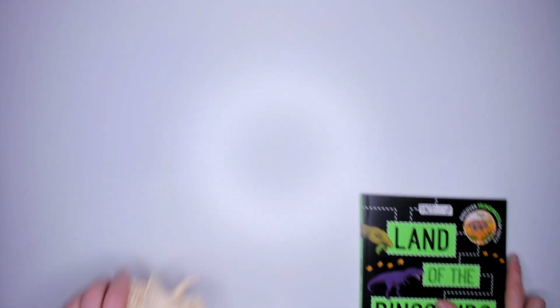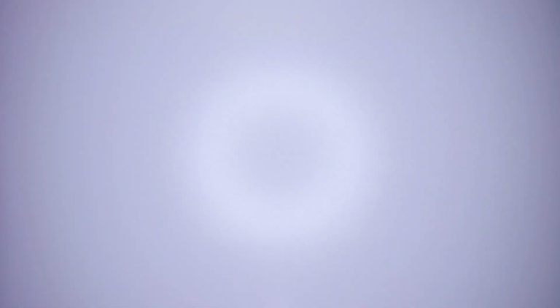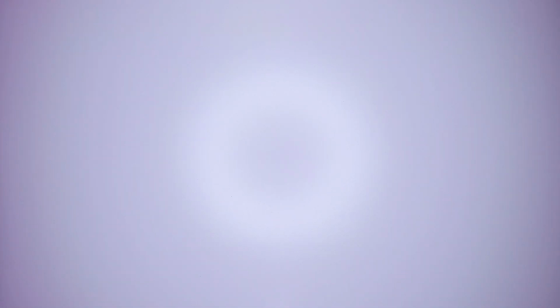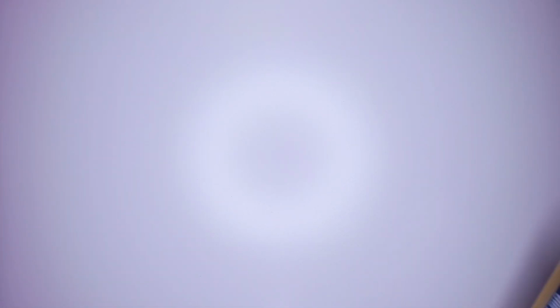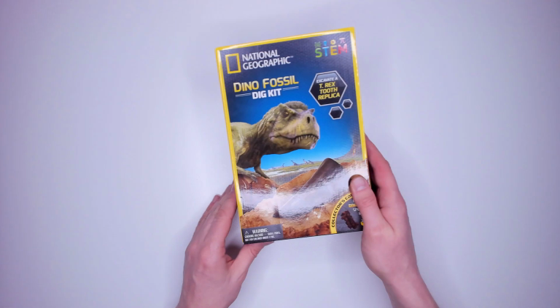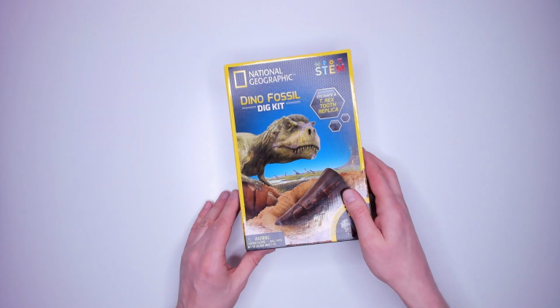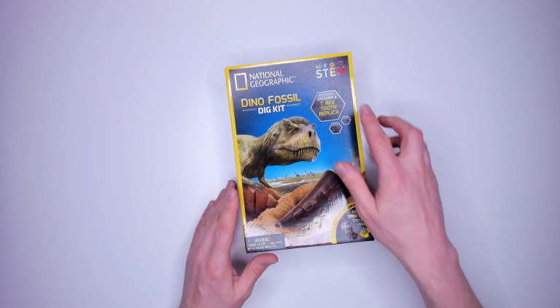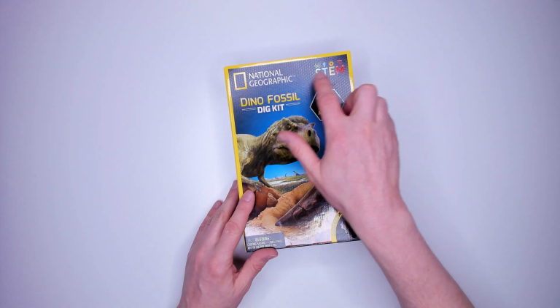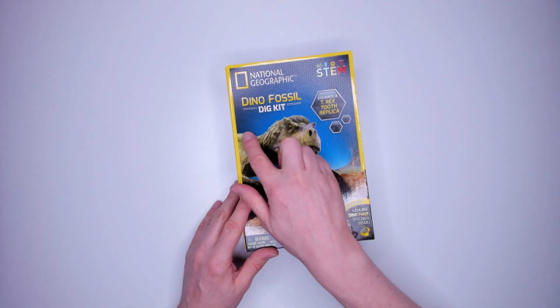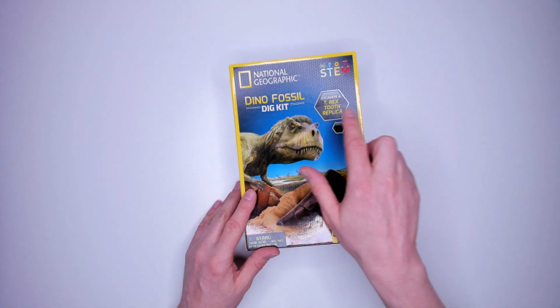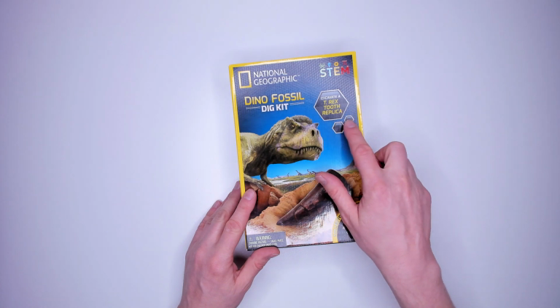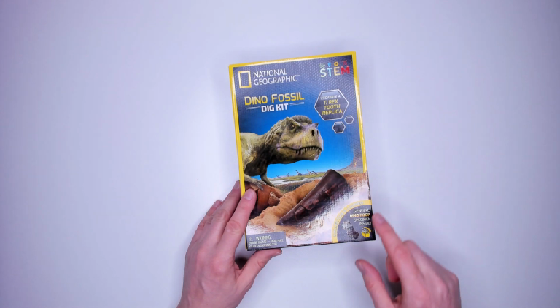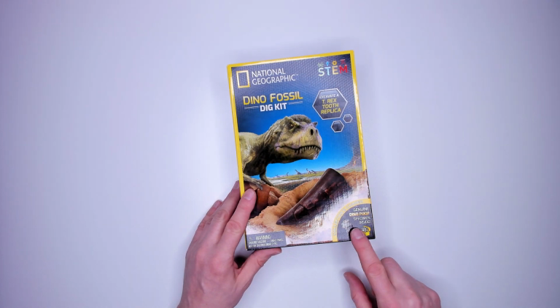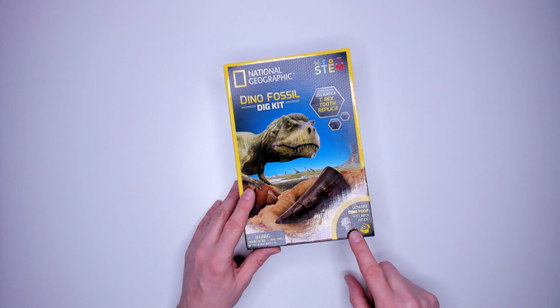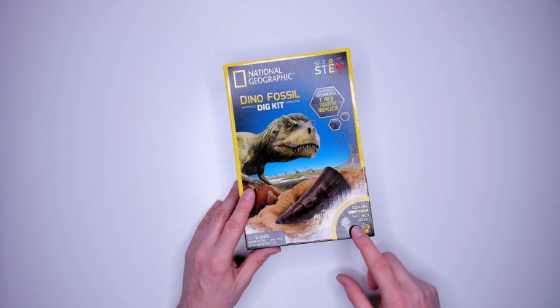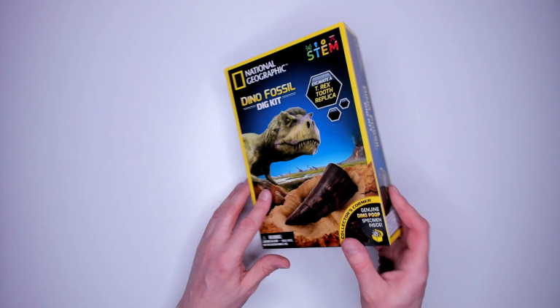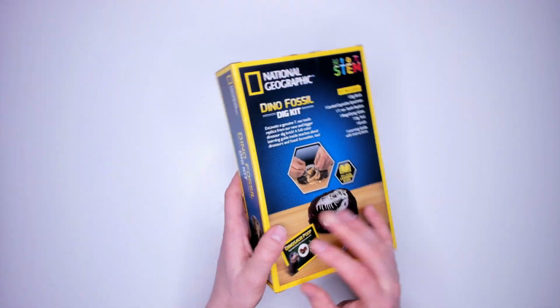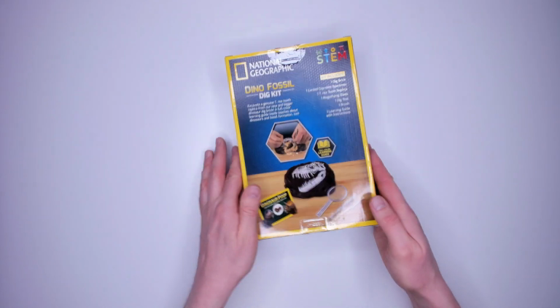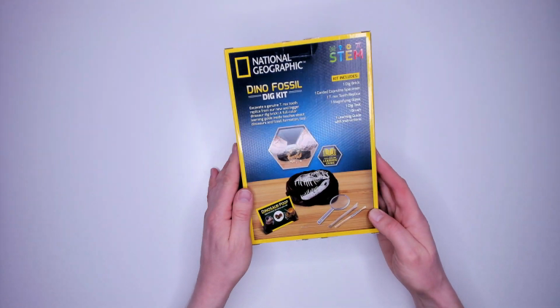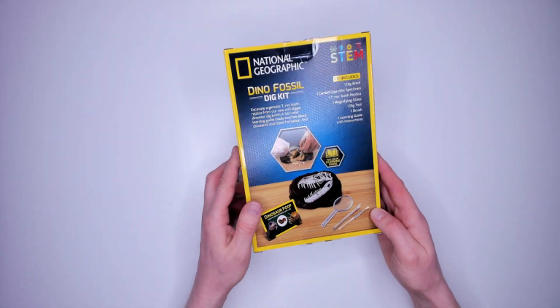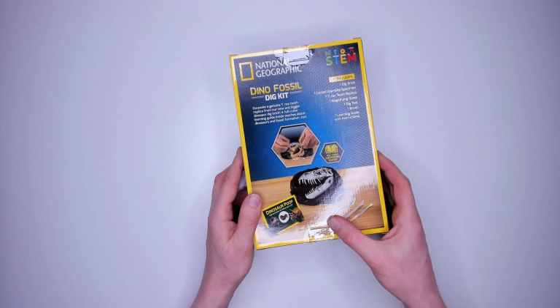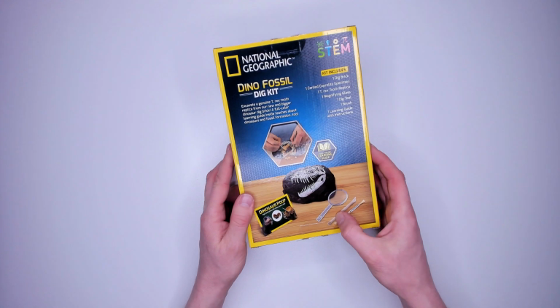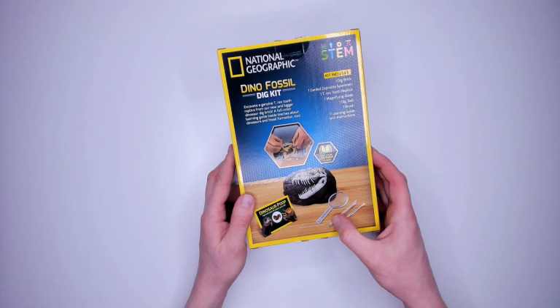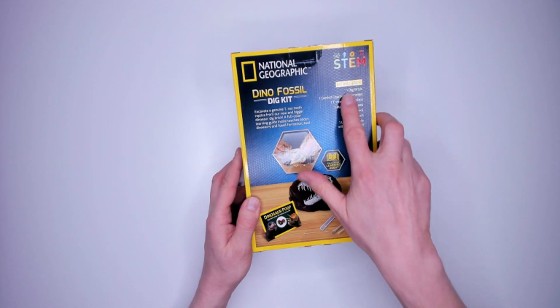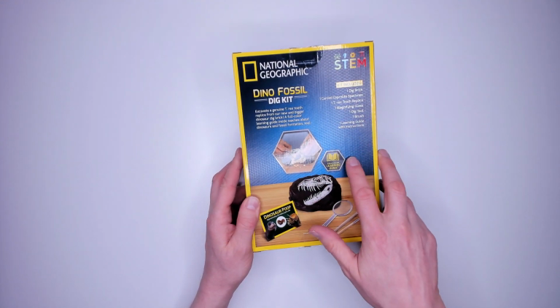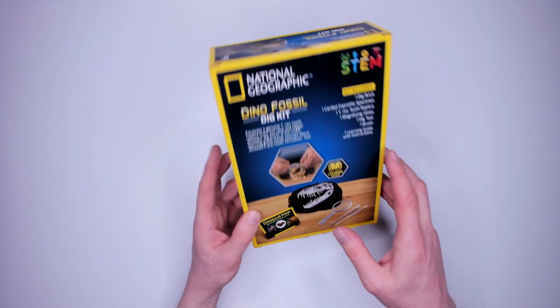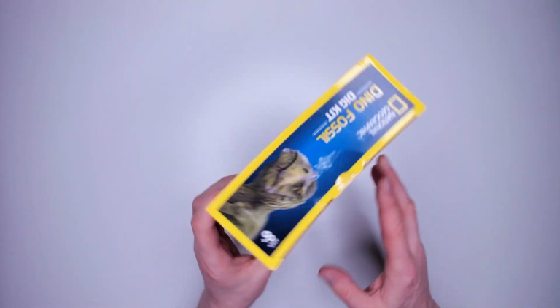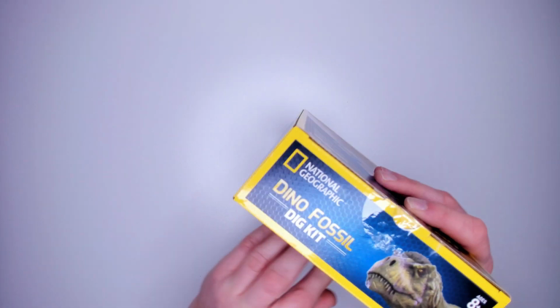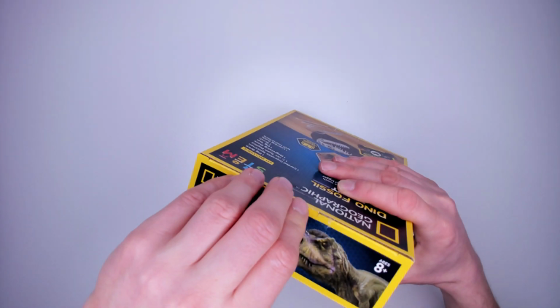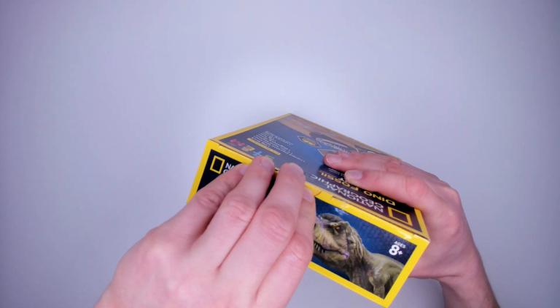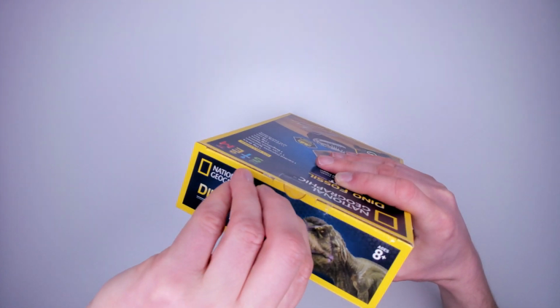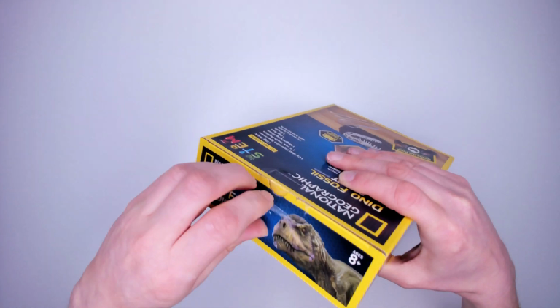Next STEM kit — the National Geographic Dino Fossil Dig Kit, $14.99 from Aldi. It's got a T-Rex tooth replica inside that you excavate, and some dinosaur poop. On the back it's got some information and a list of what's inside the box.